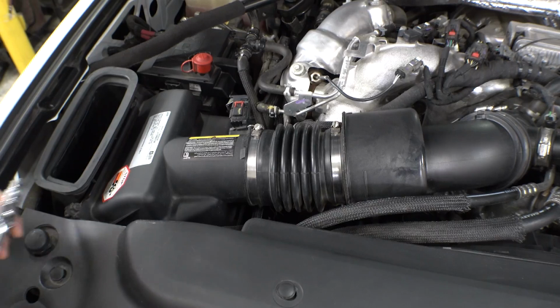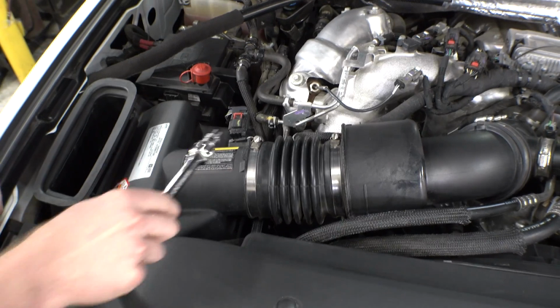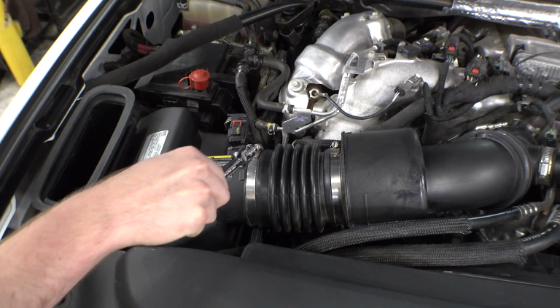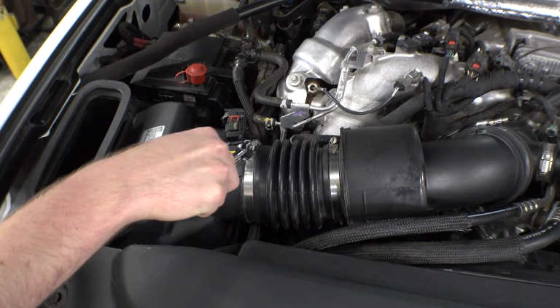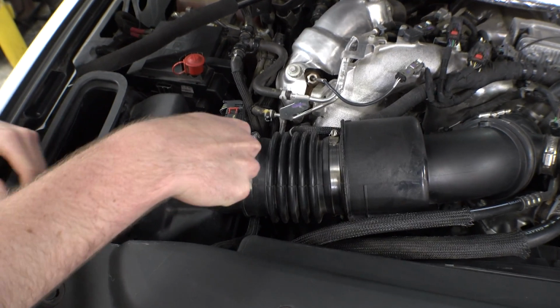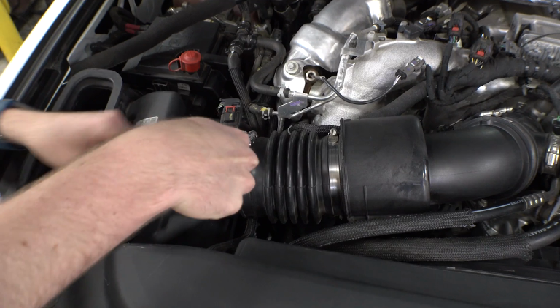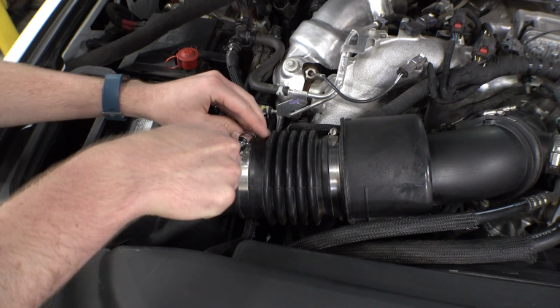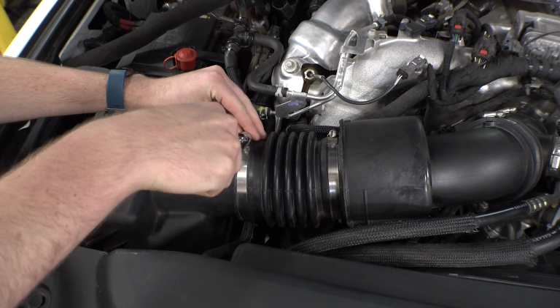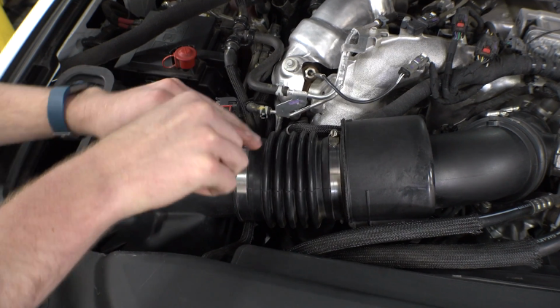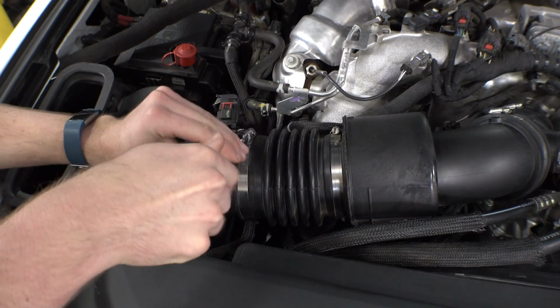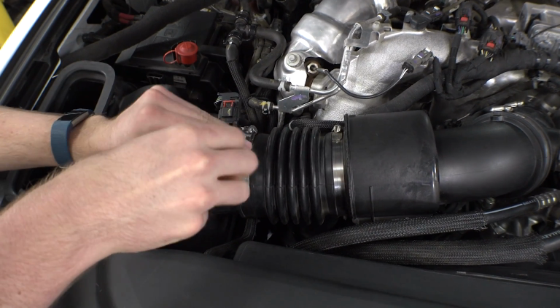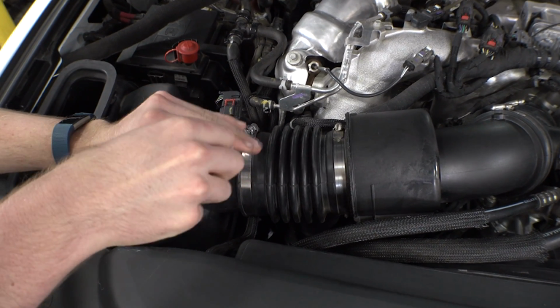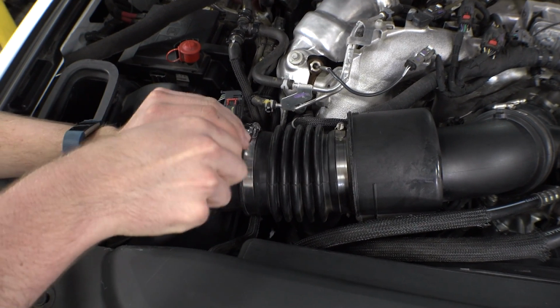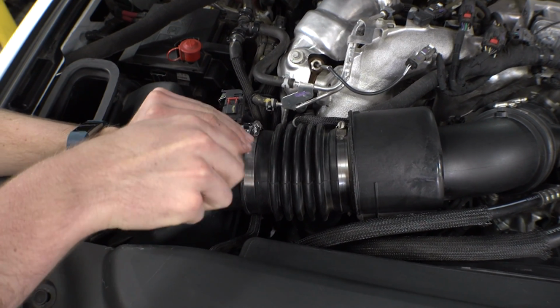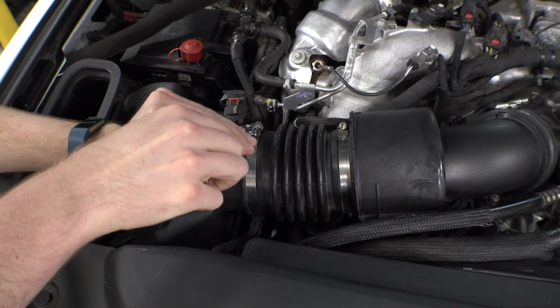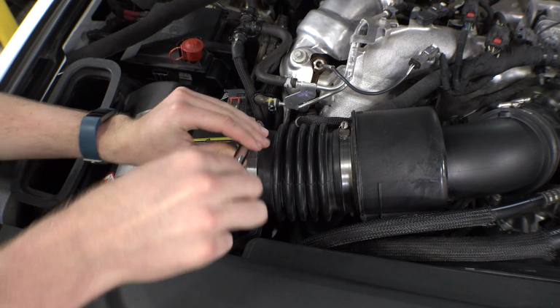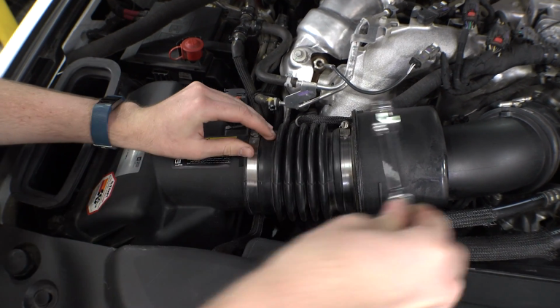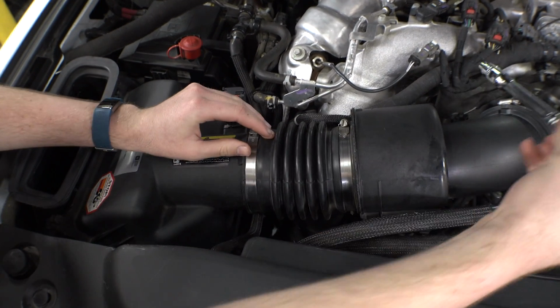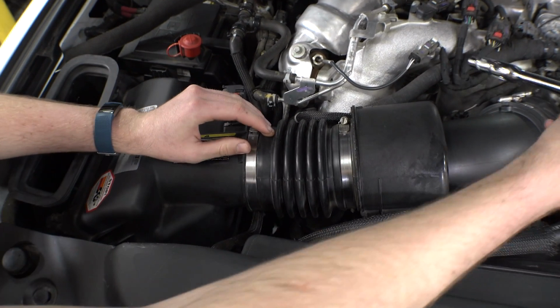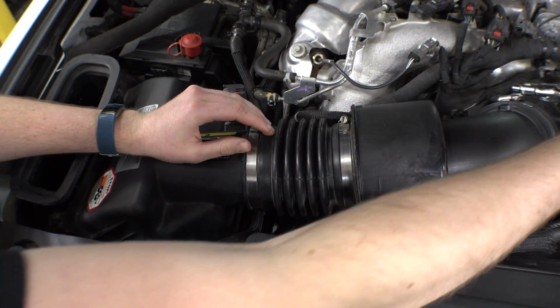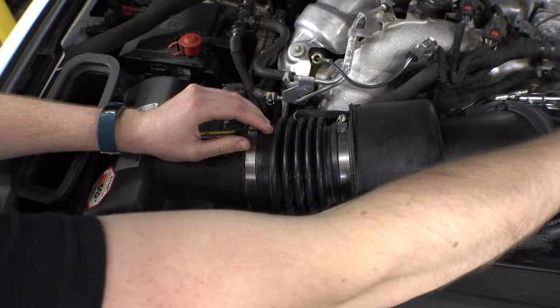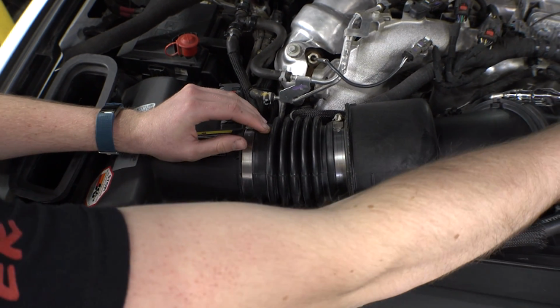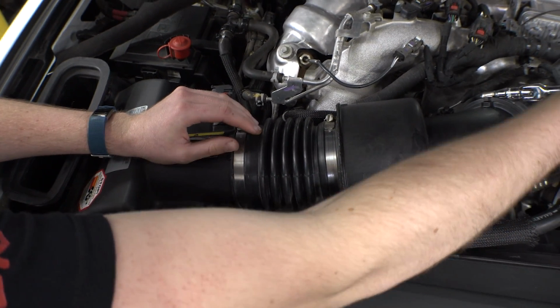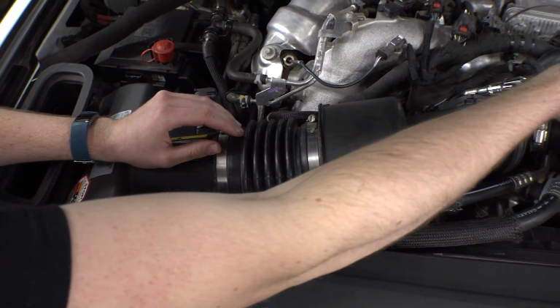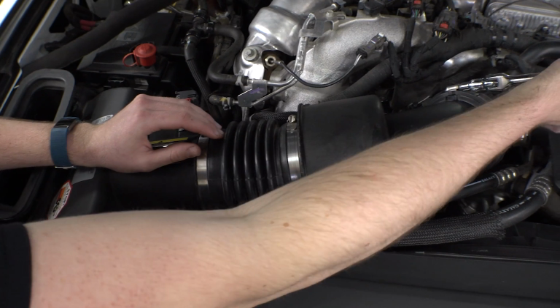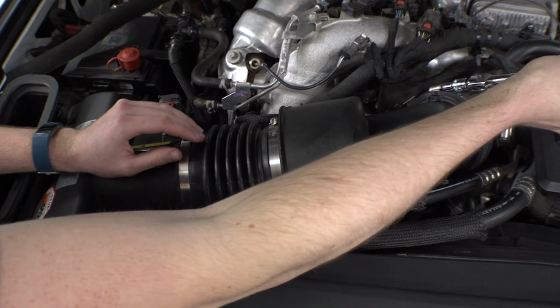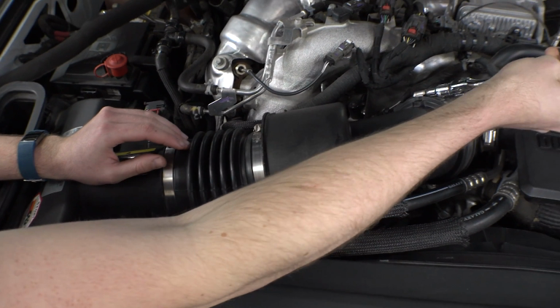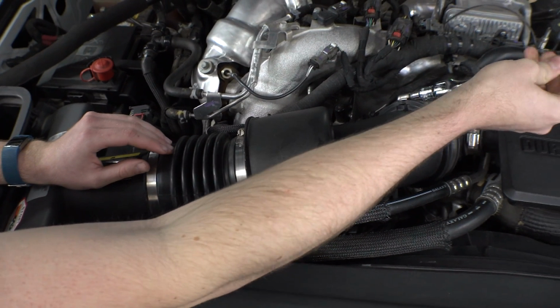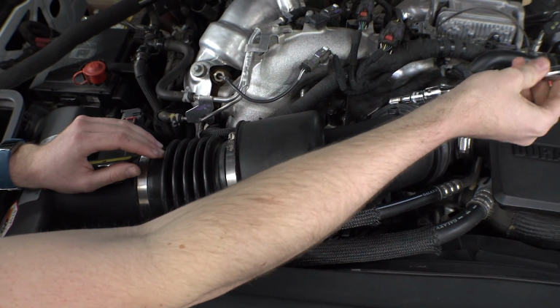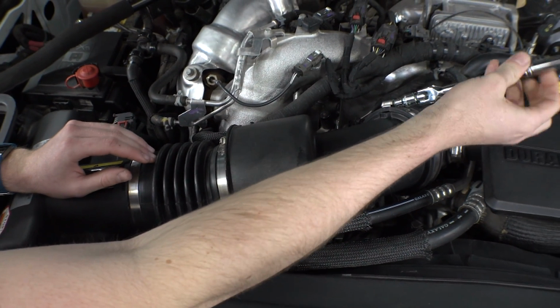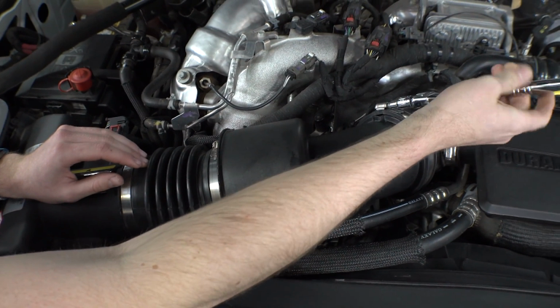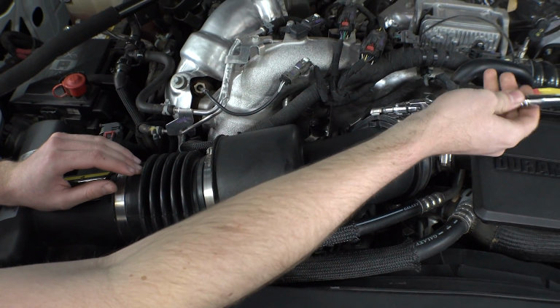Let's start by using an 8mm socket on your ratchet driver to loosen the hose clamps on the intermediate tube on your stock intake. Once they're both loose, you'll wiggle this section and dislodge it.